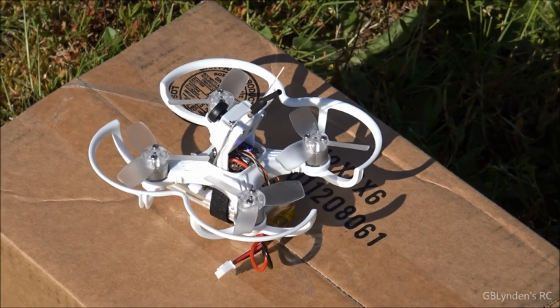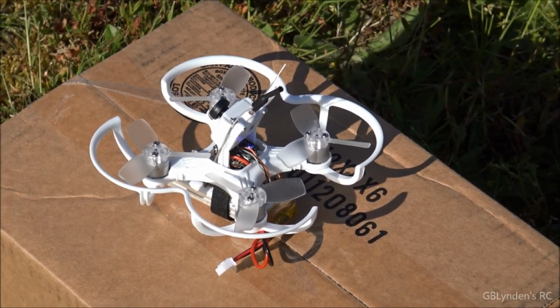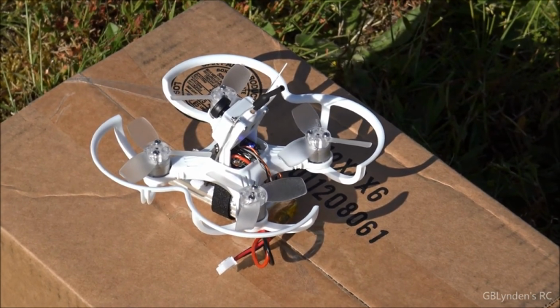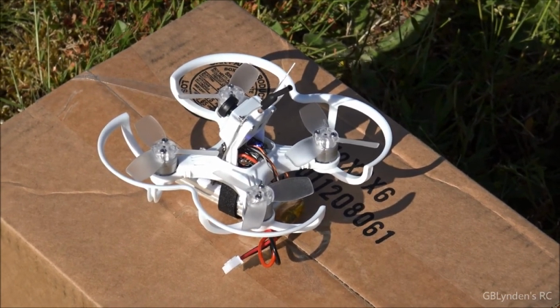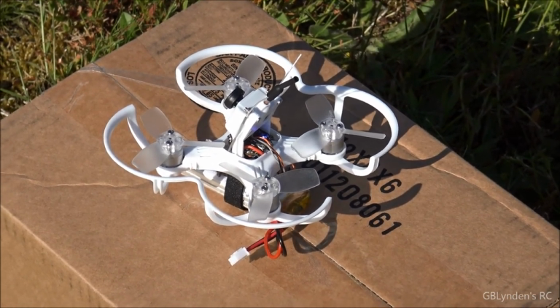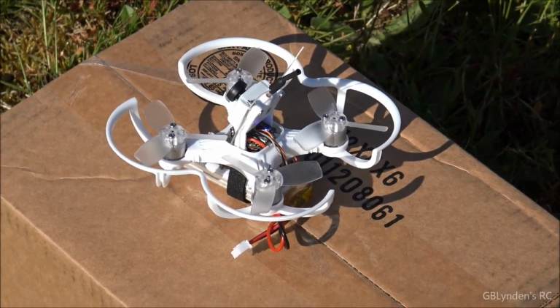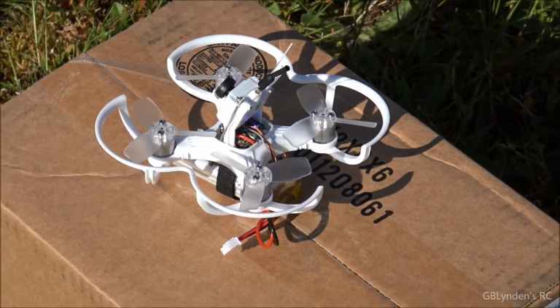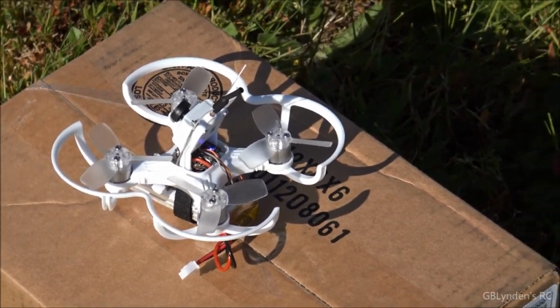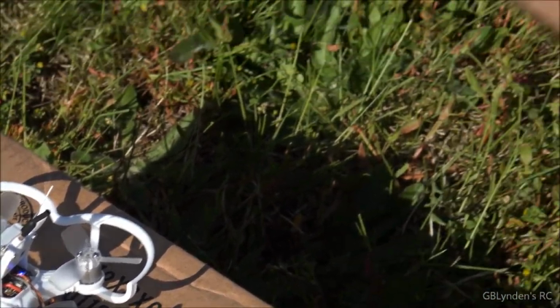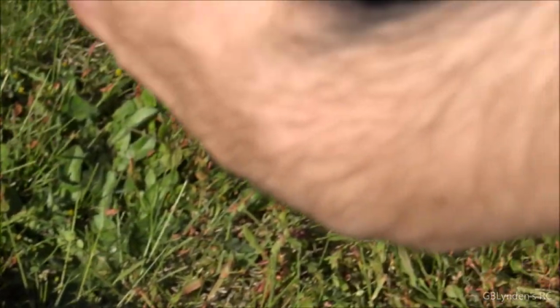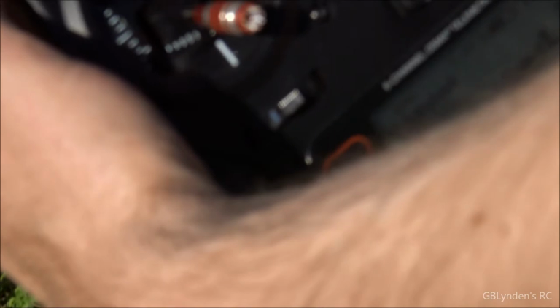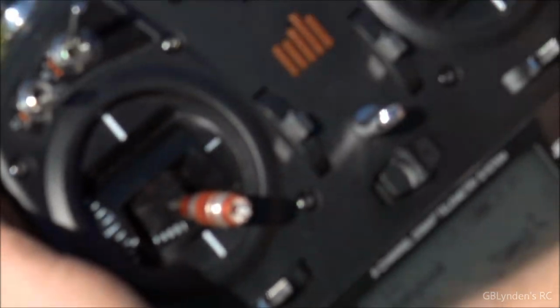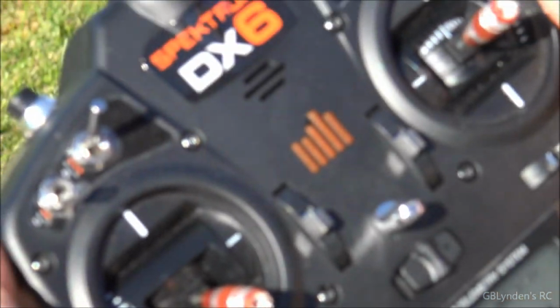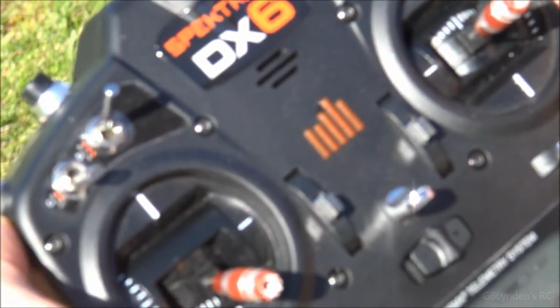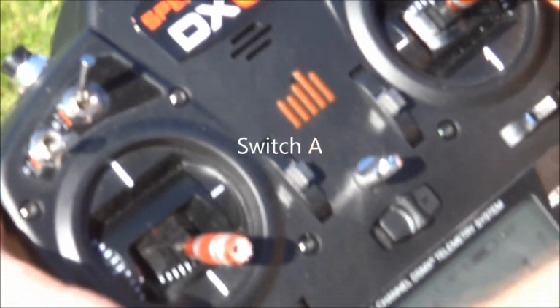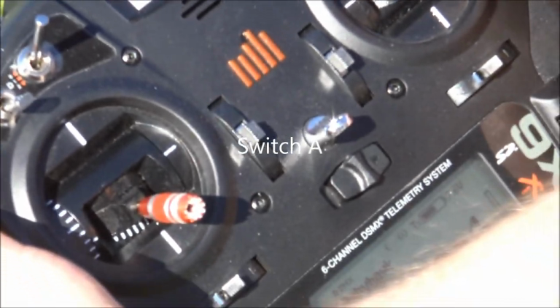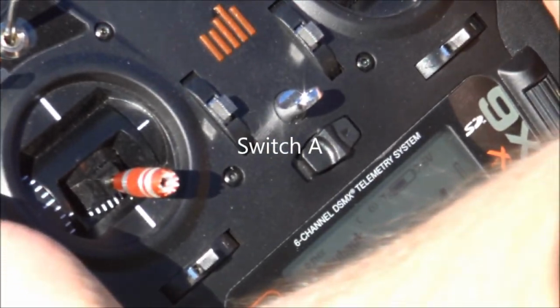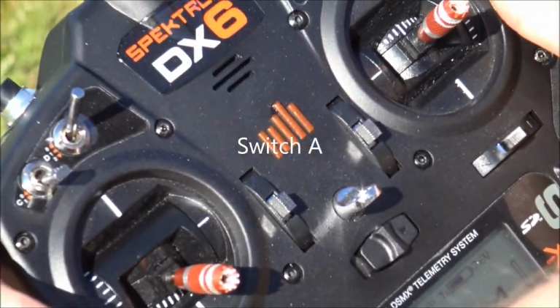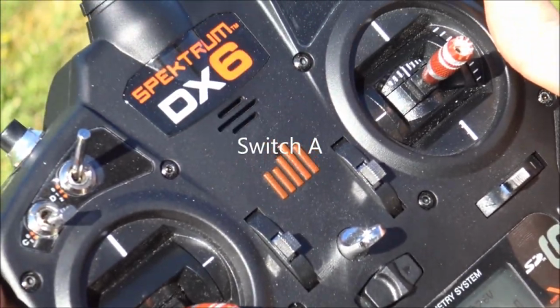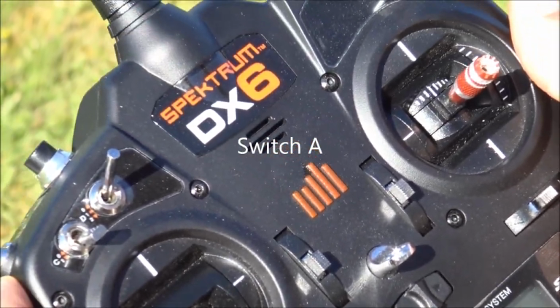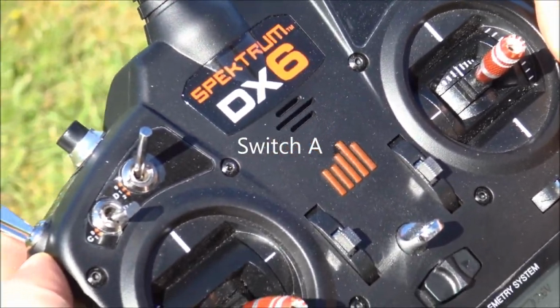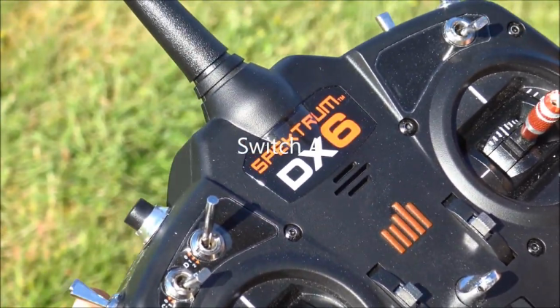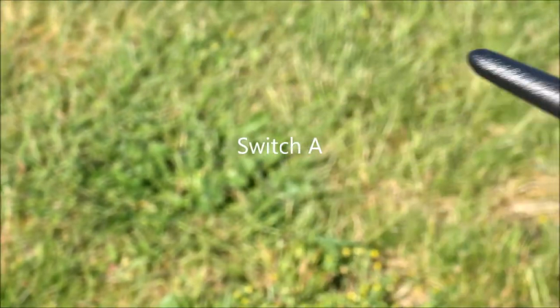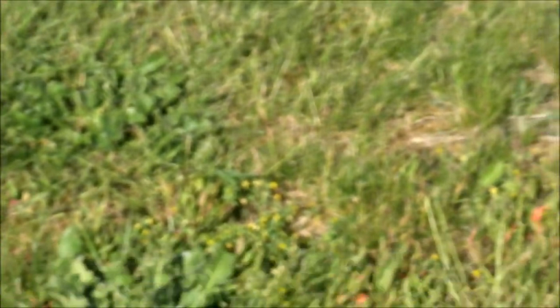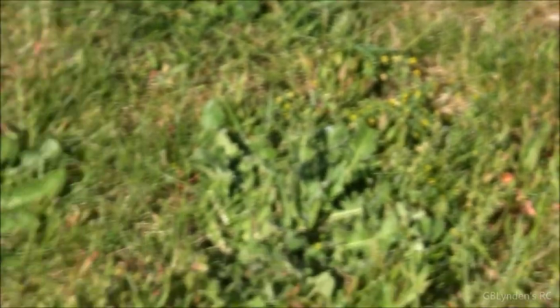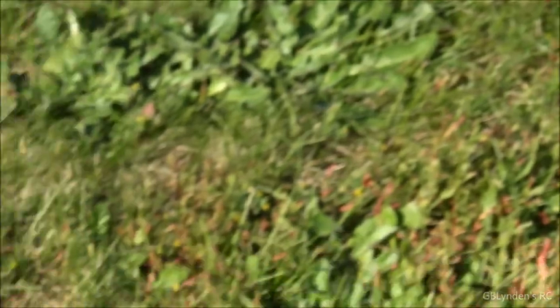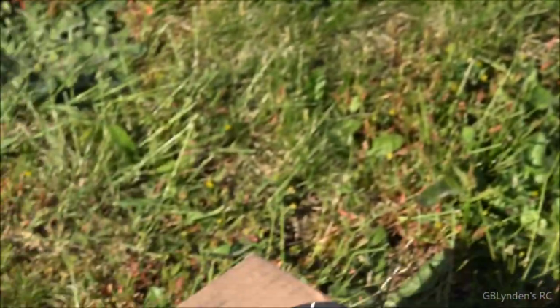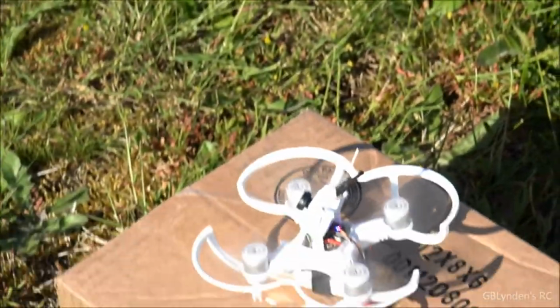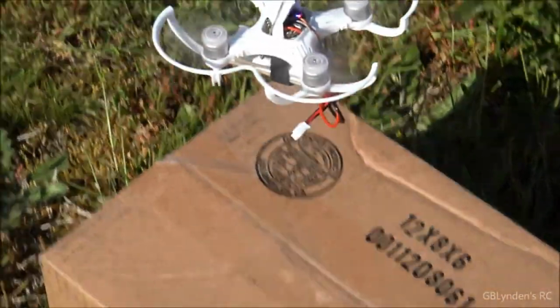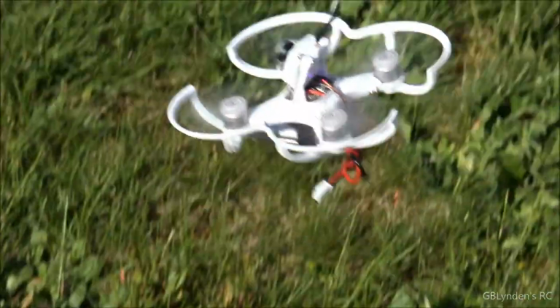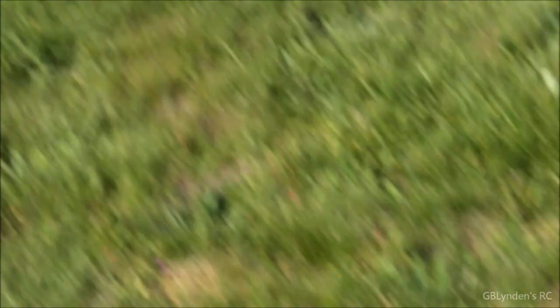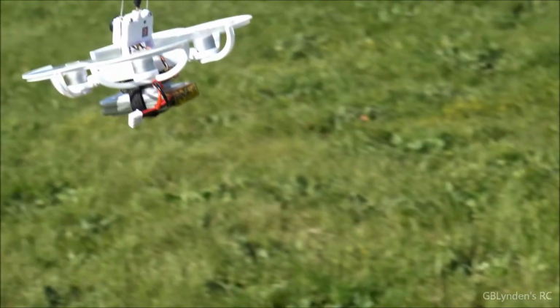I've got it set on the switch on my DX6, so when I hit that the props are going to start going and we're going to be able to take off.